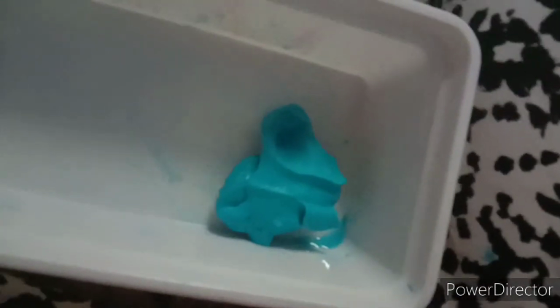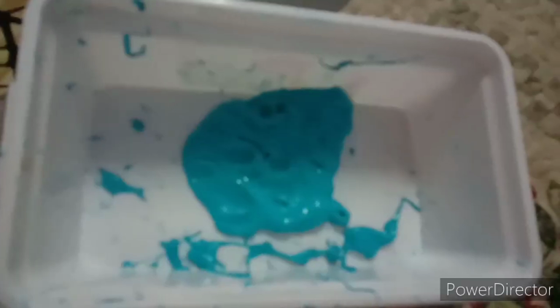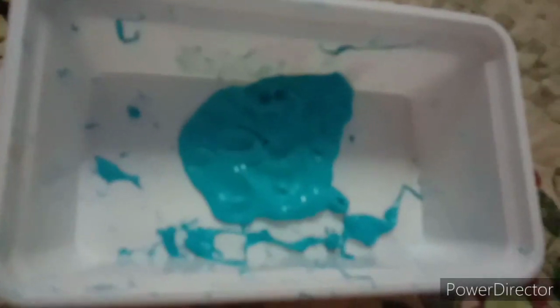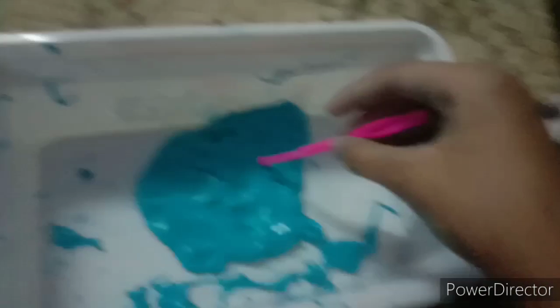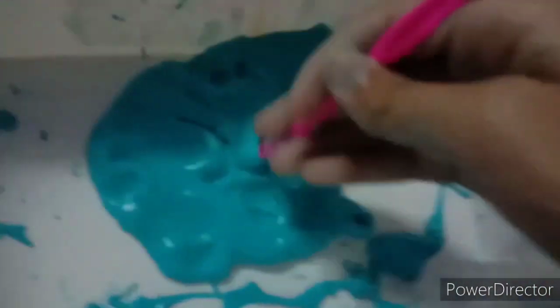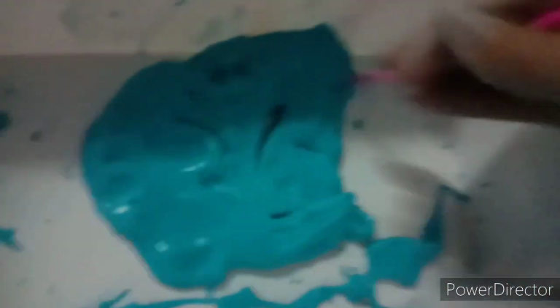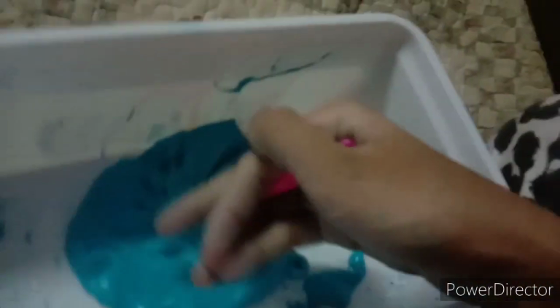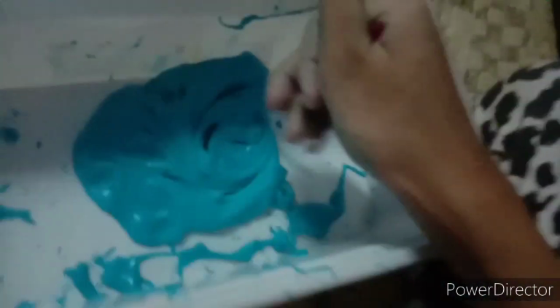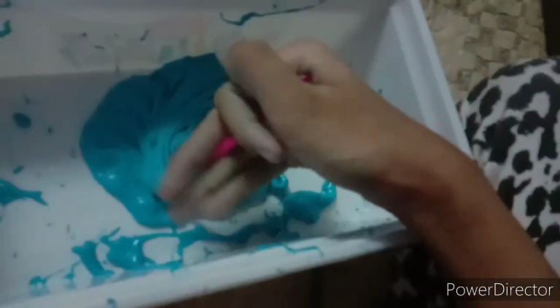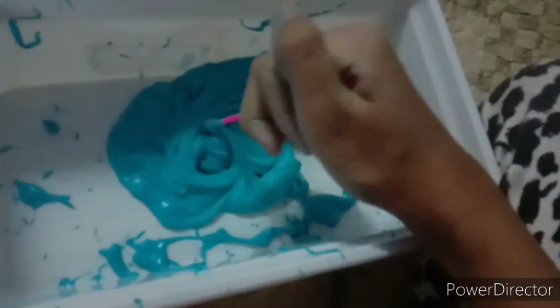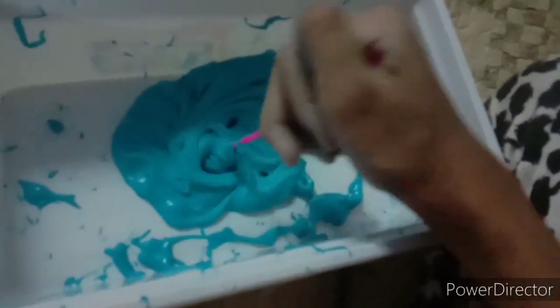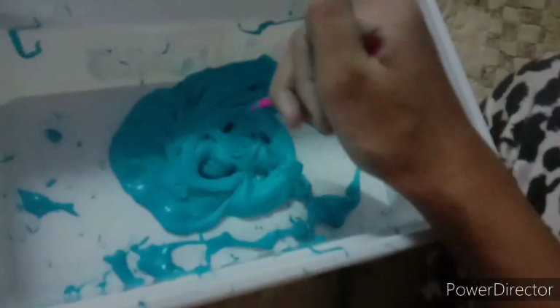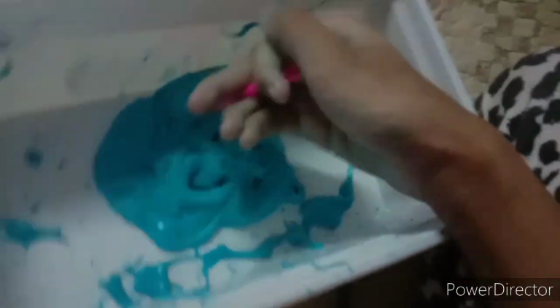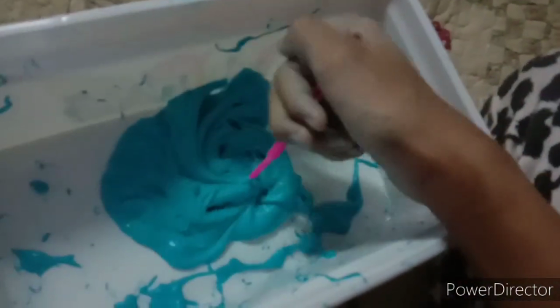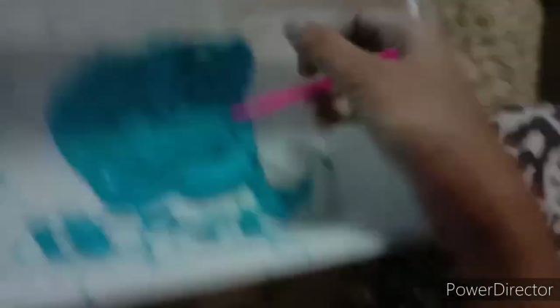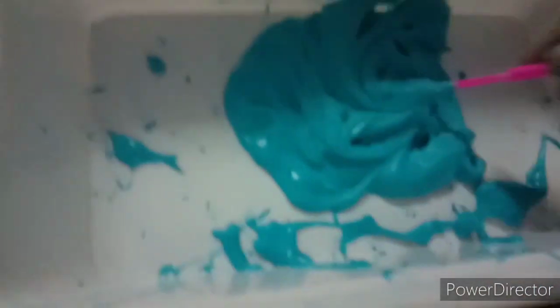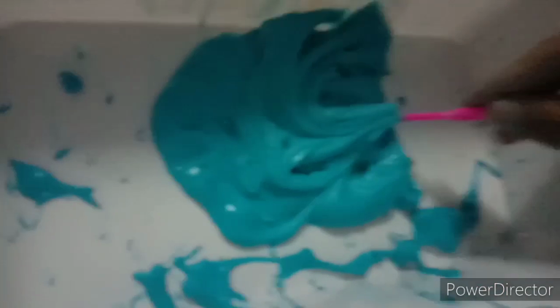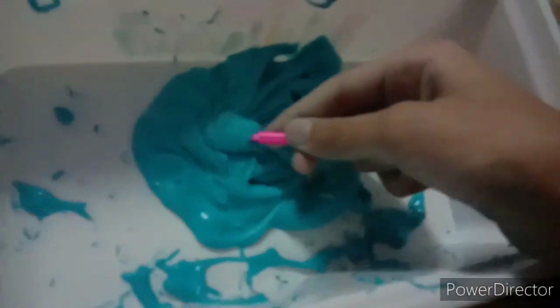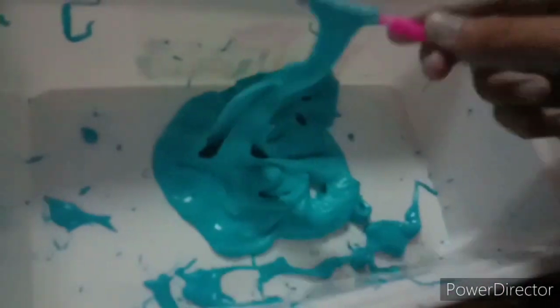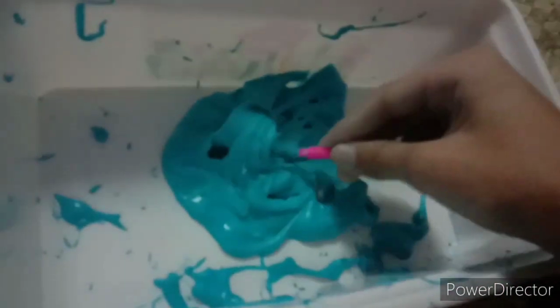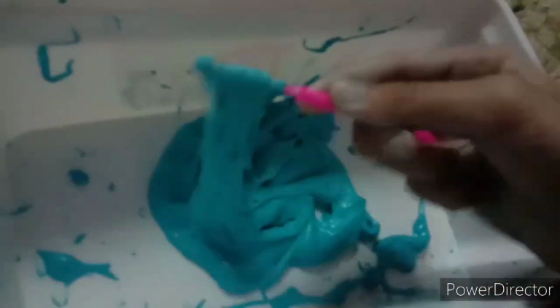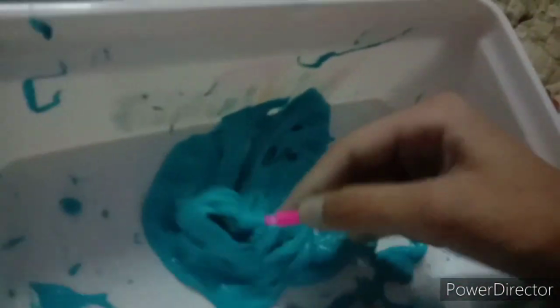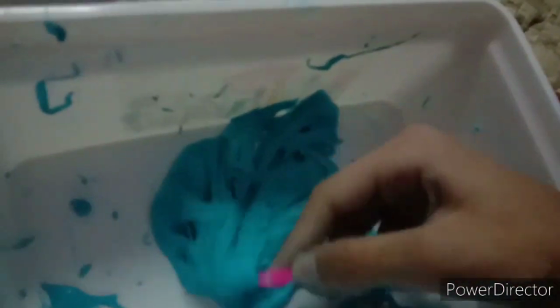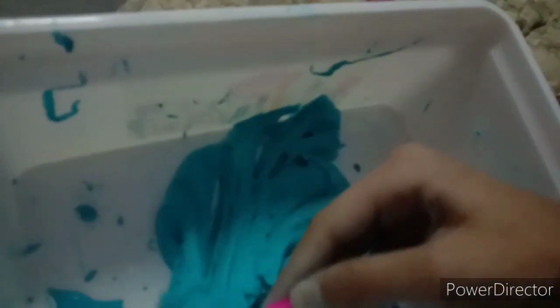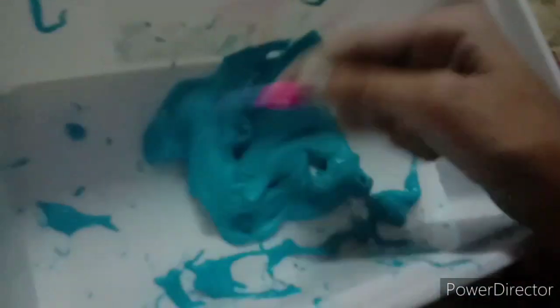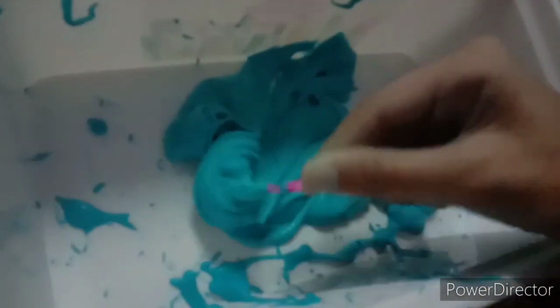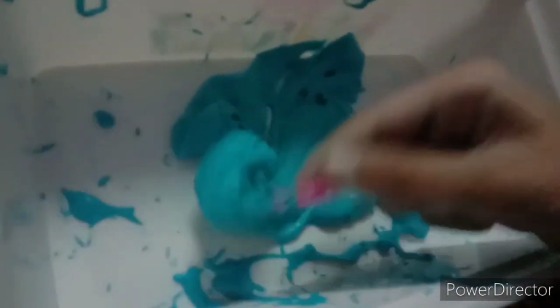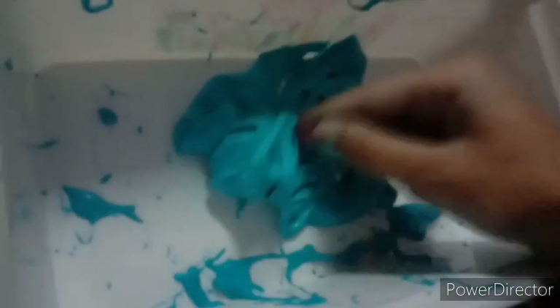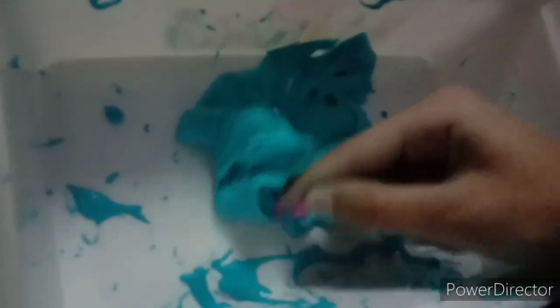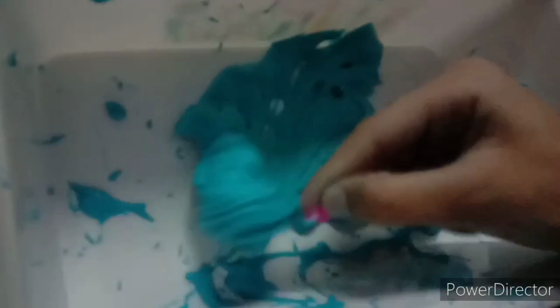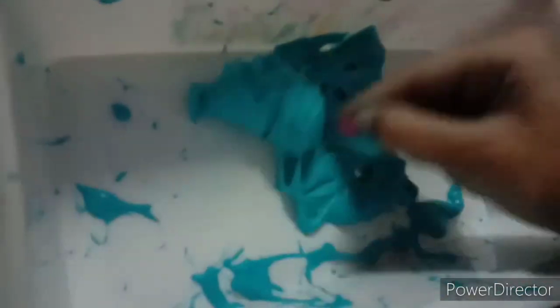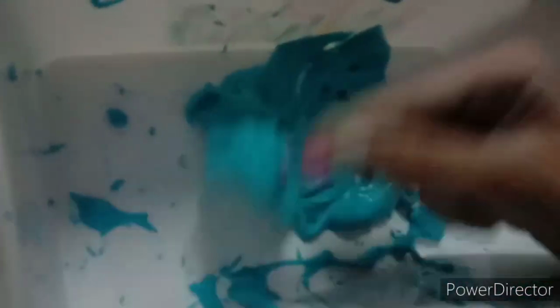Okay guys, so apparently this slime melted because I put too much water in it, so I'm going to keep kneading it until it's done.